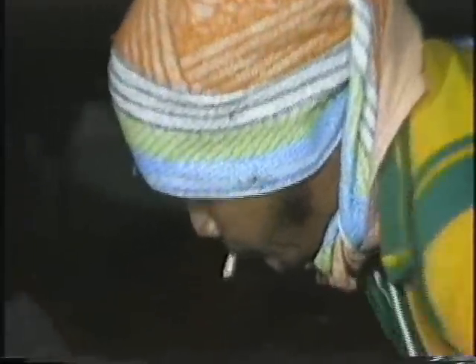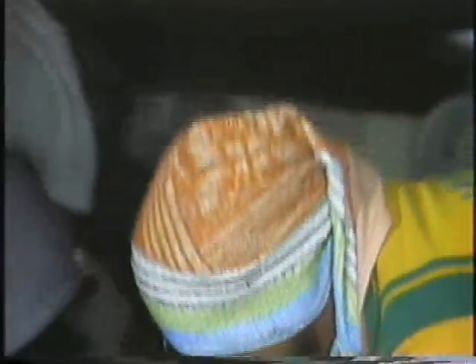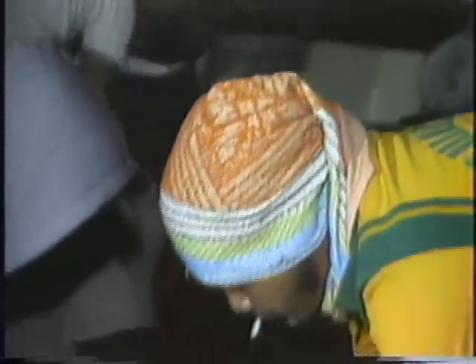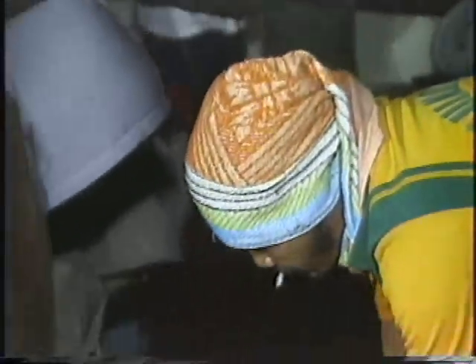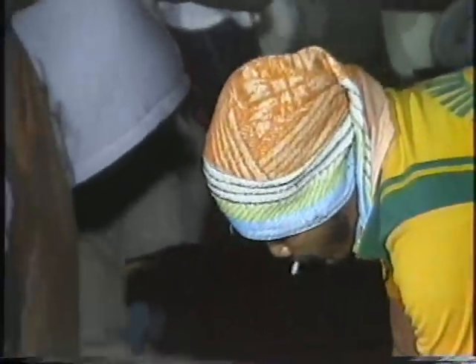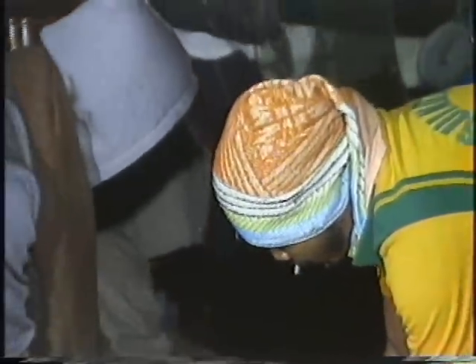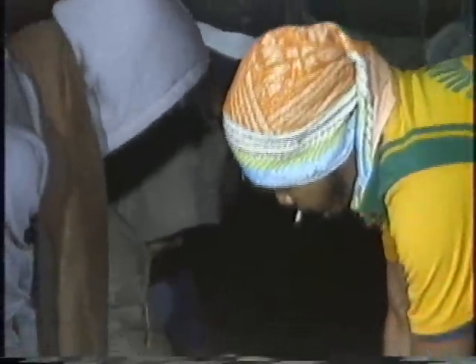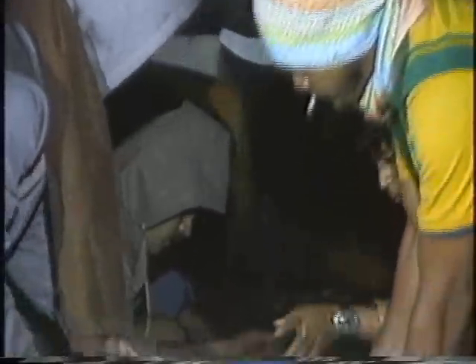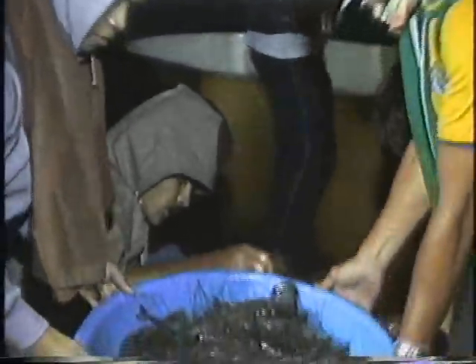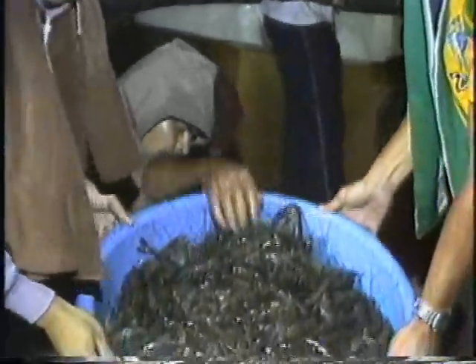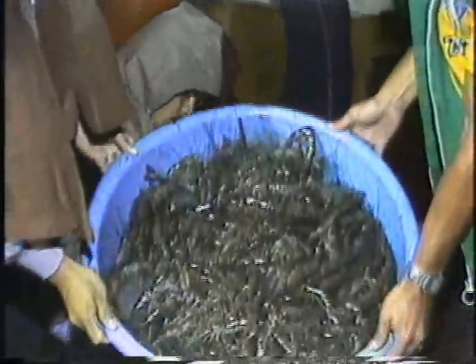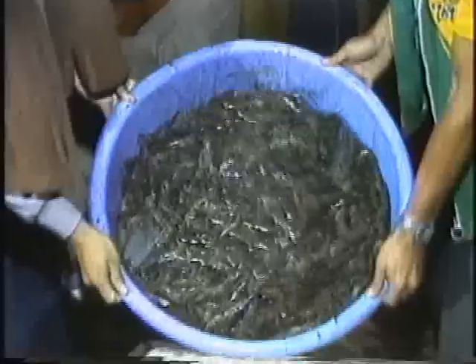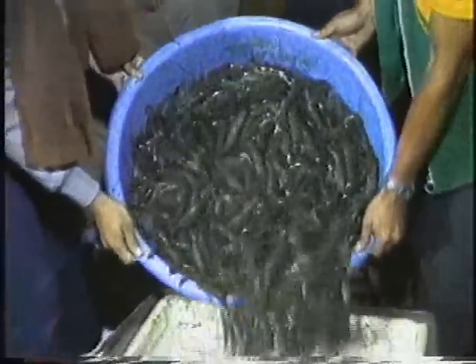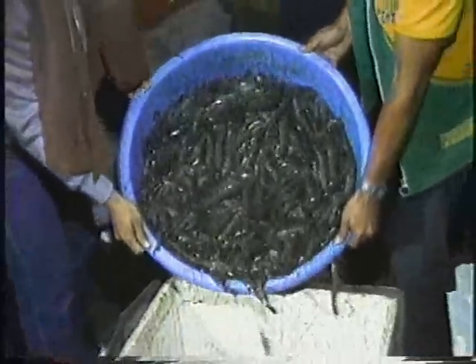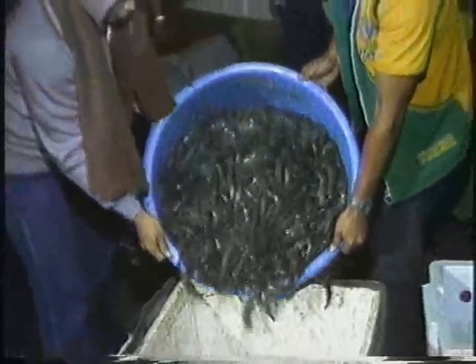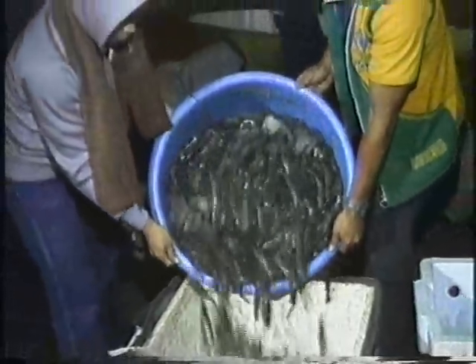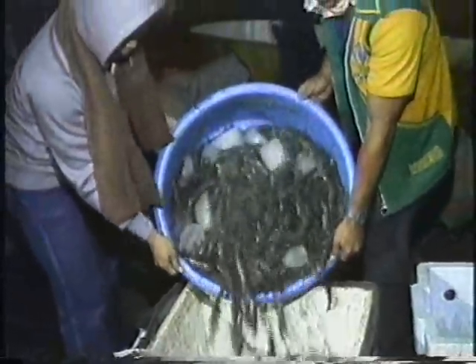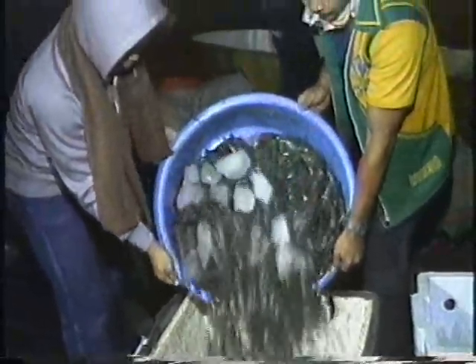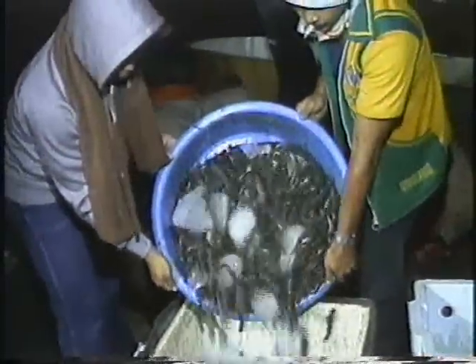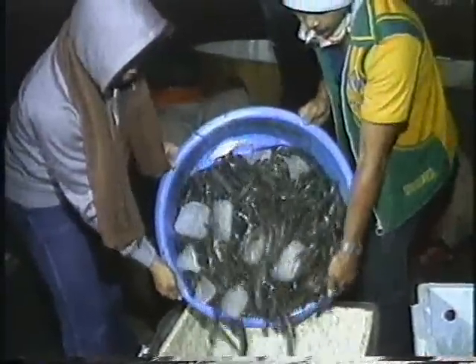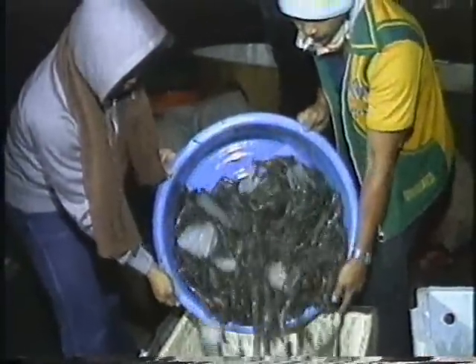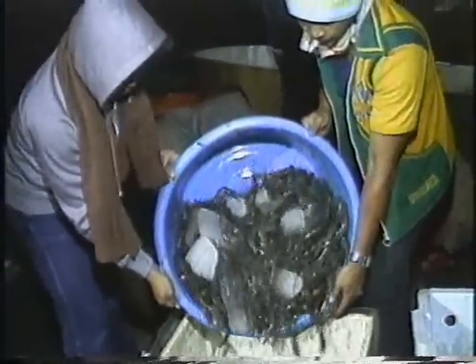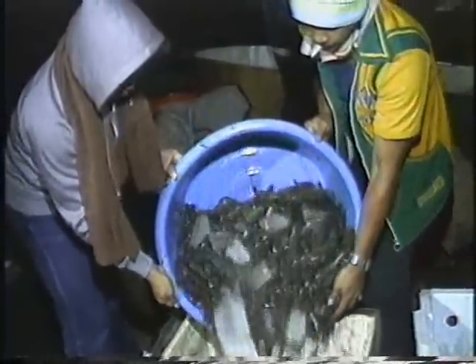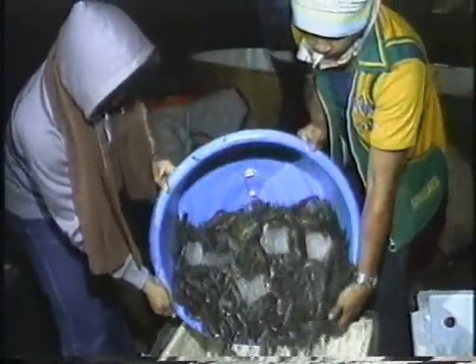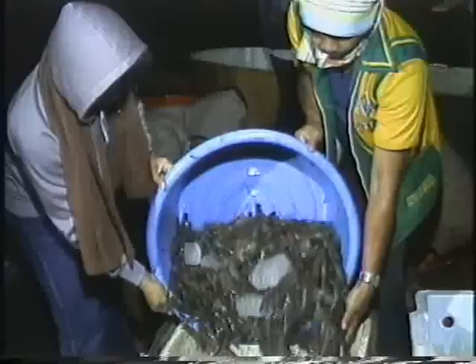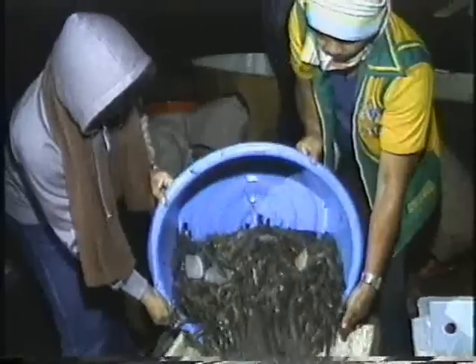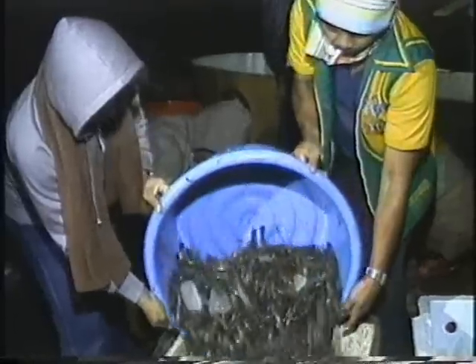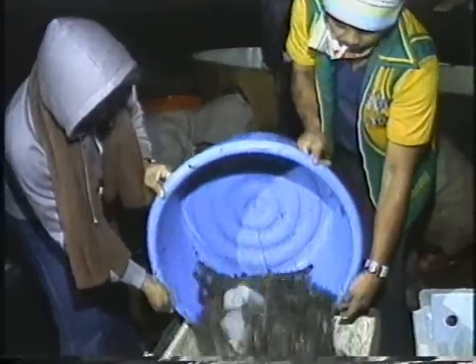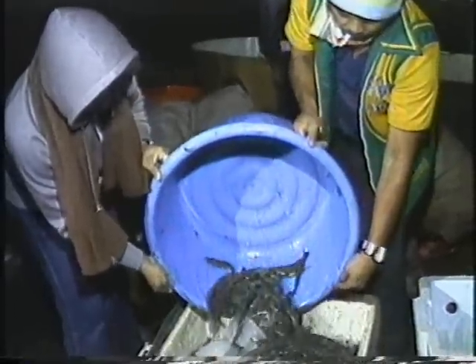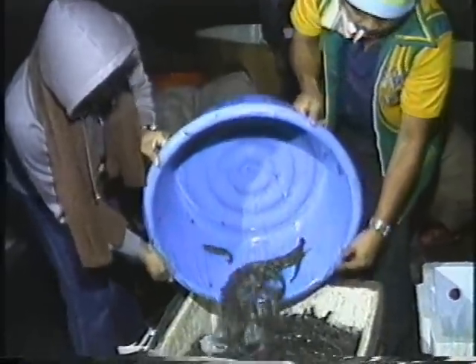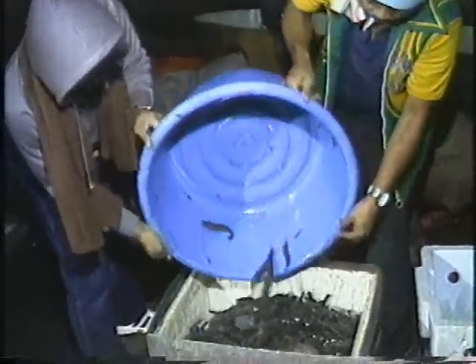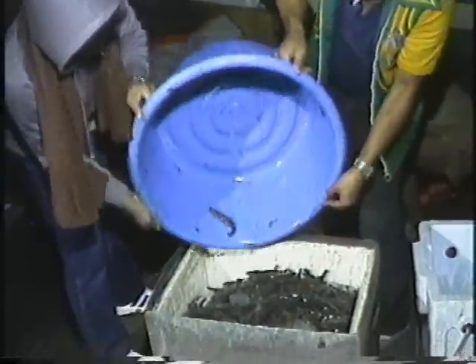After the shrimps are harvested, they are packed with ice in baskets or styrofoam boxes. This is to prevent mechanical damage and bacterial spoilage to the shrimps on their way to the various market channels.